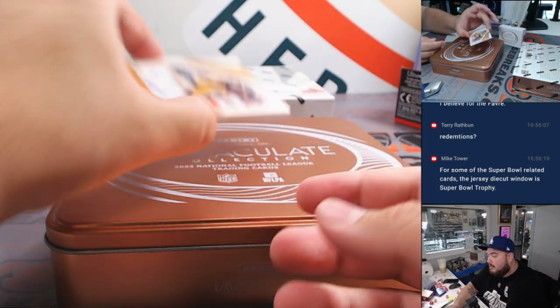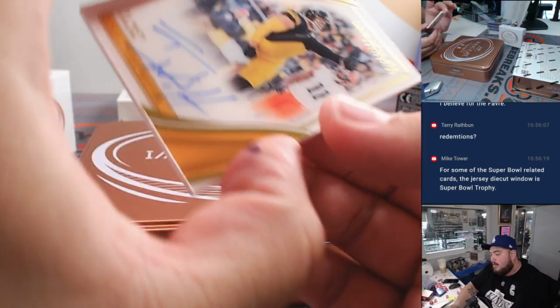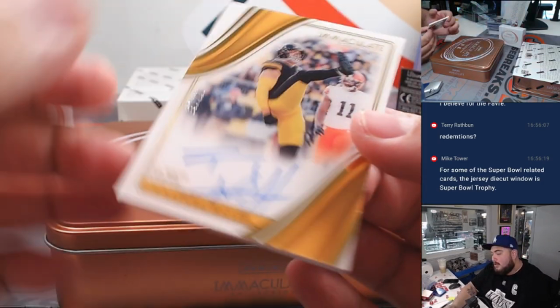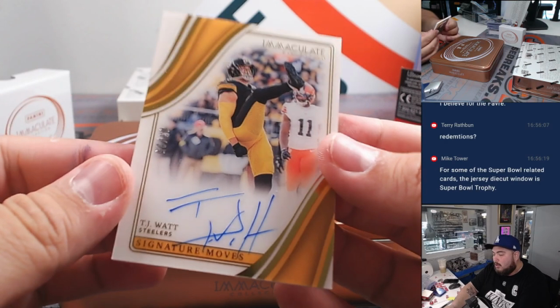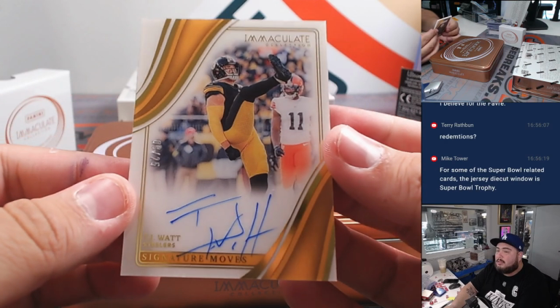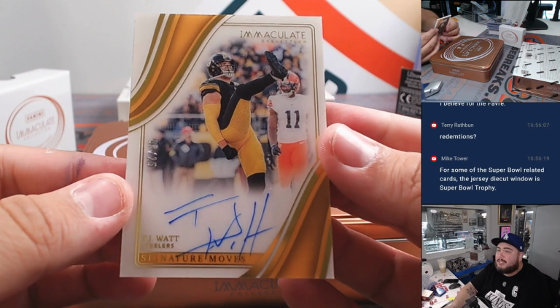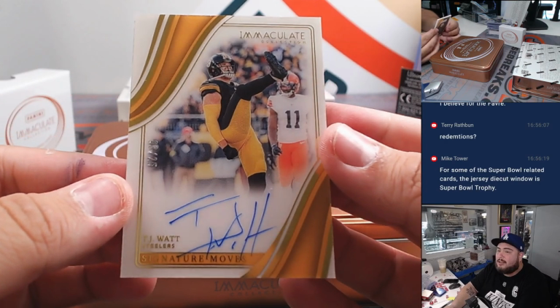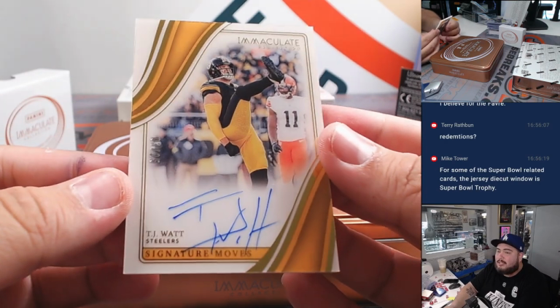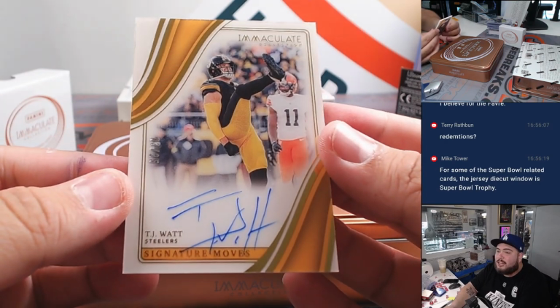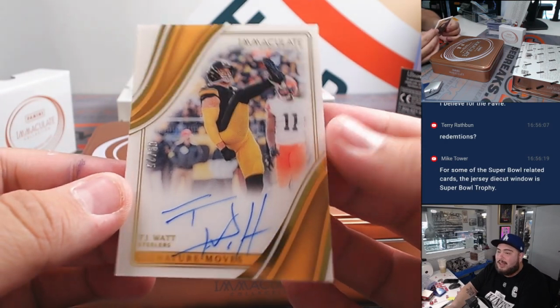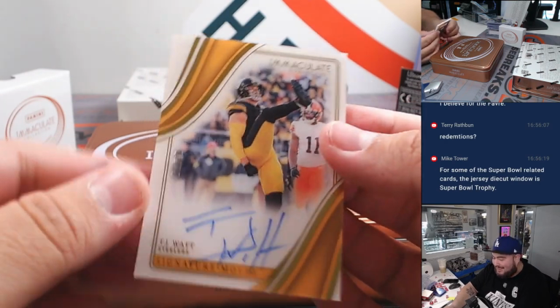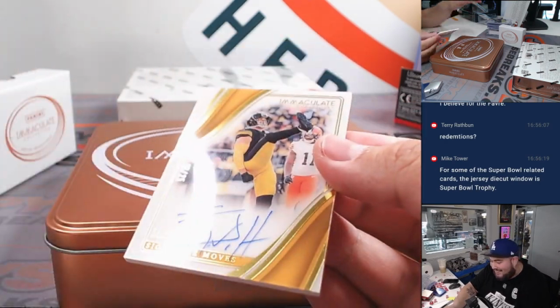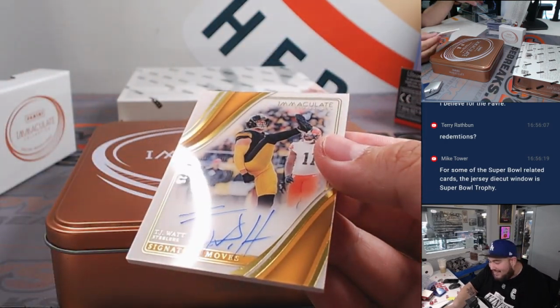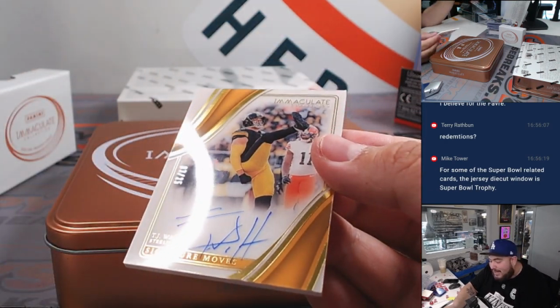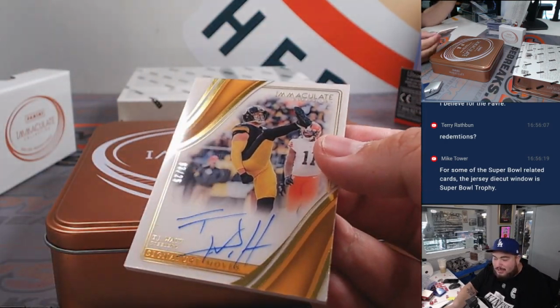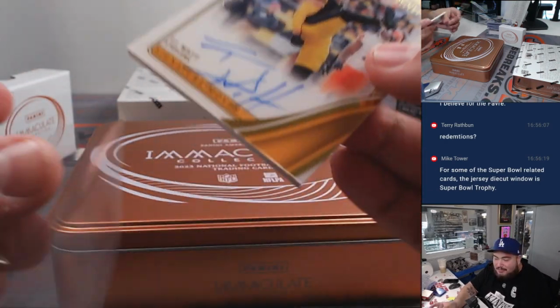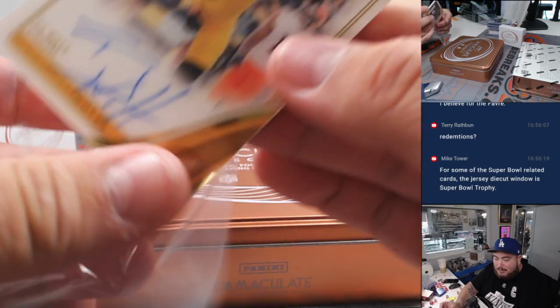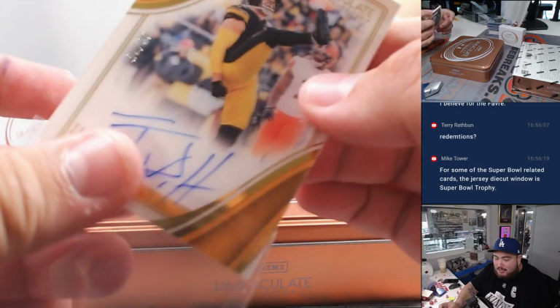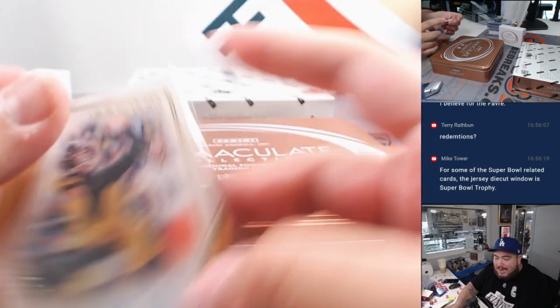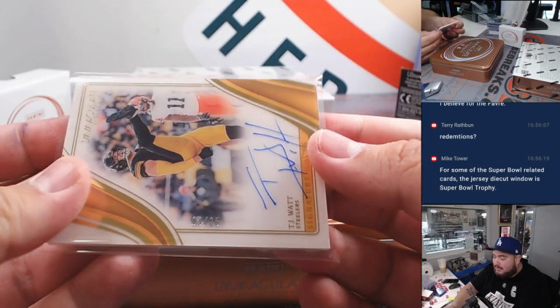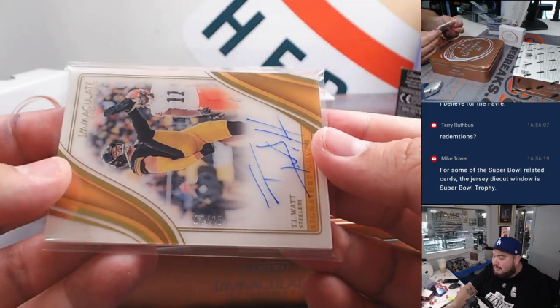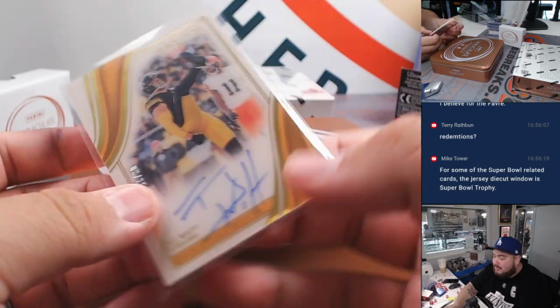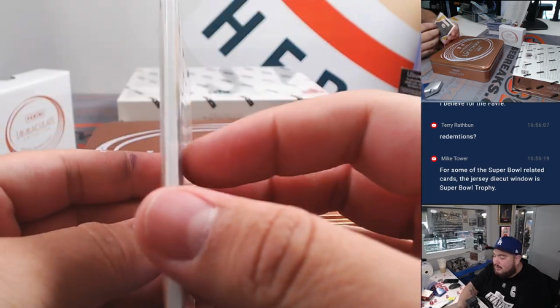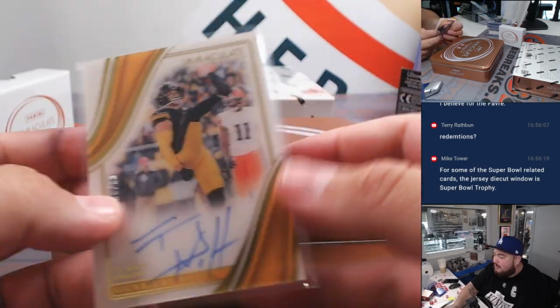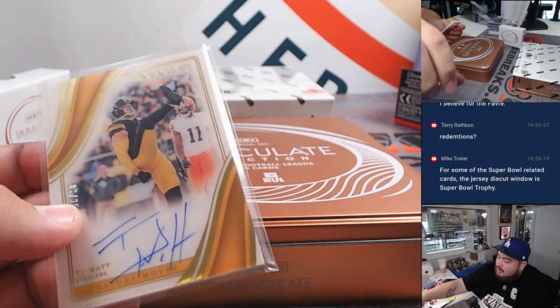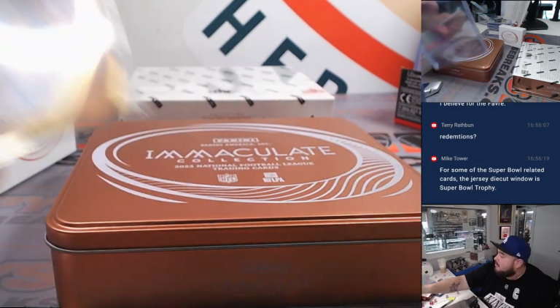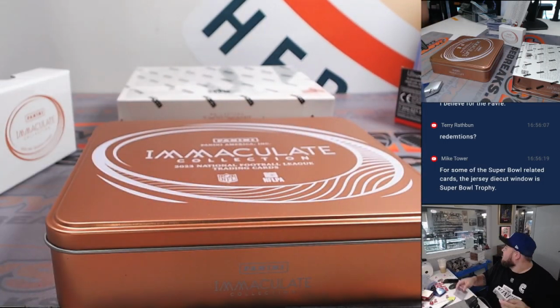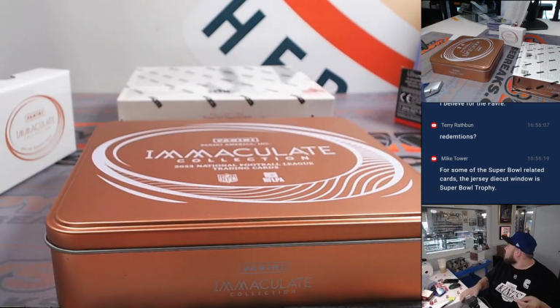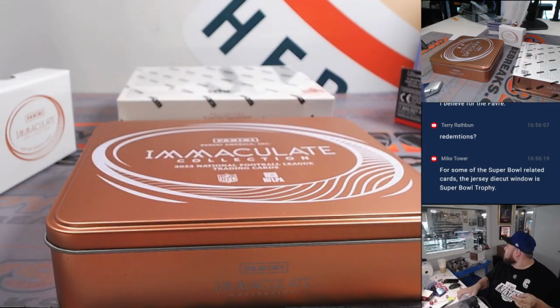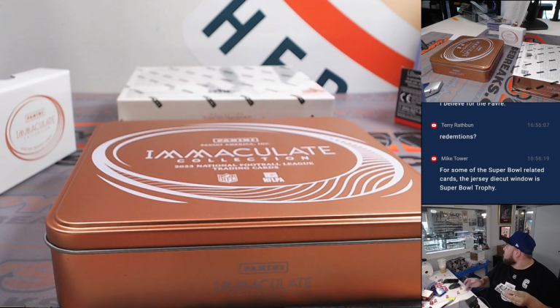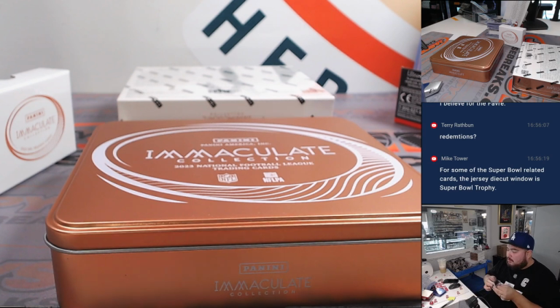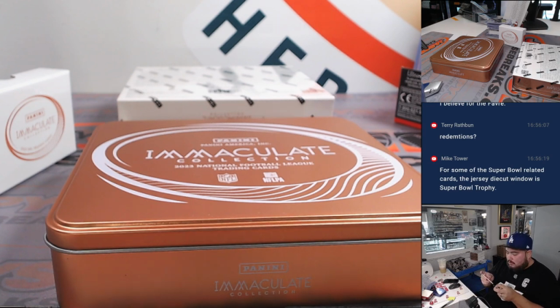Whoa — I thought that was a kicker. TJ Watt, three out of 25 for the Pittsburgh Steelers, going to Alex. Alright, last box here guys.